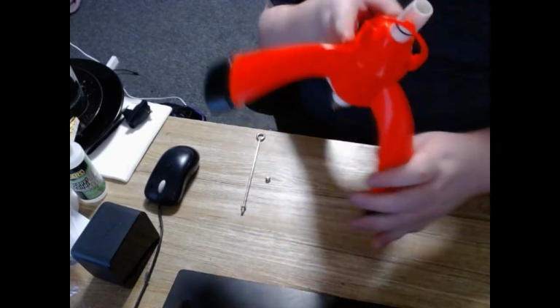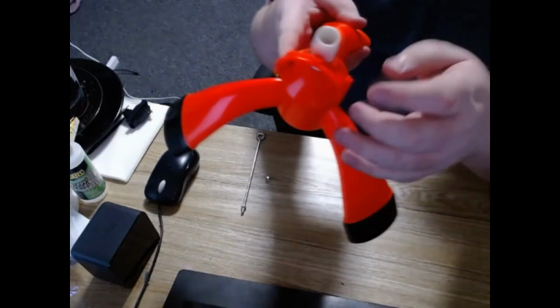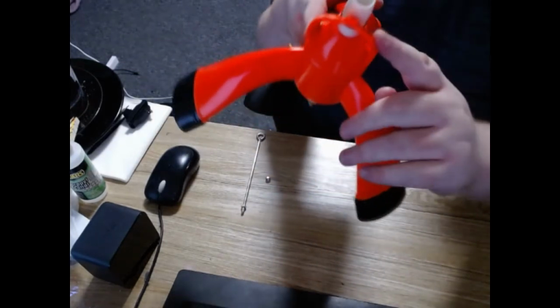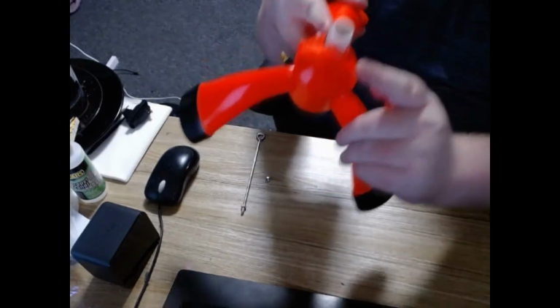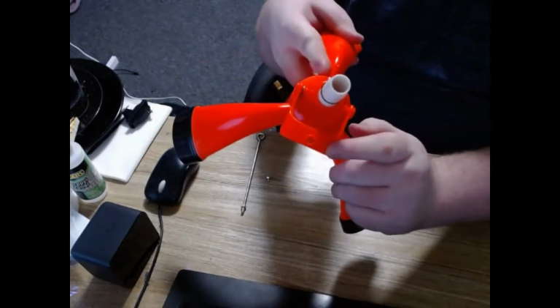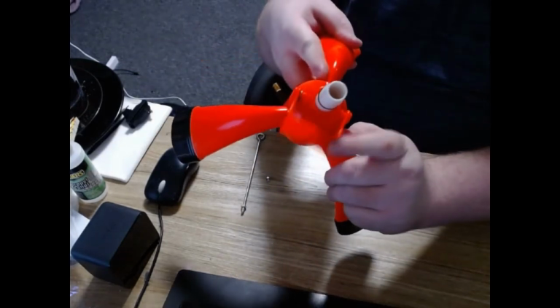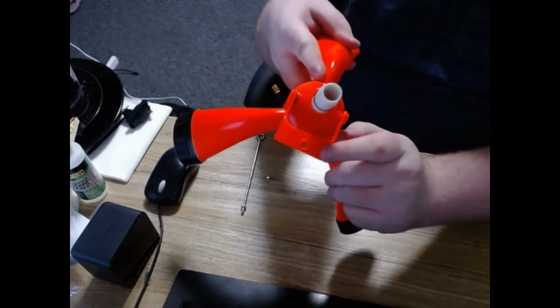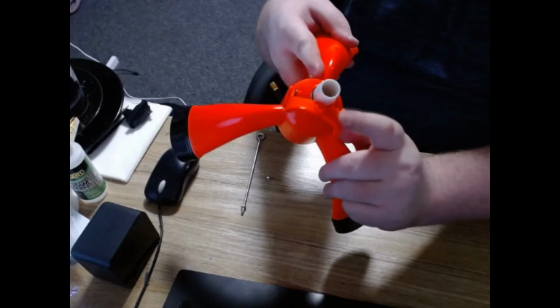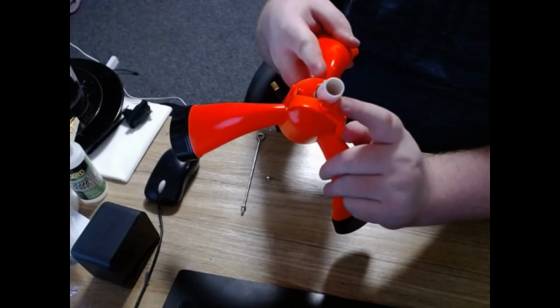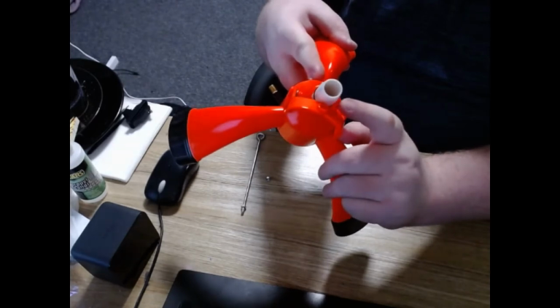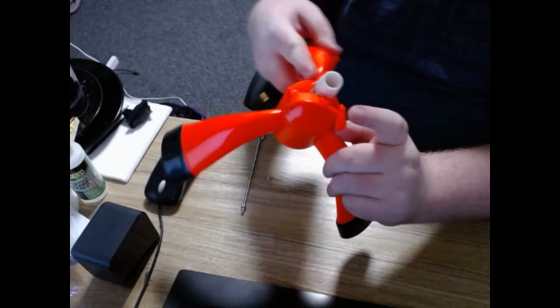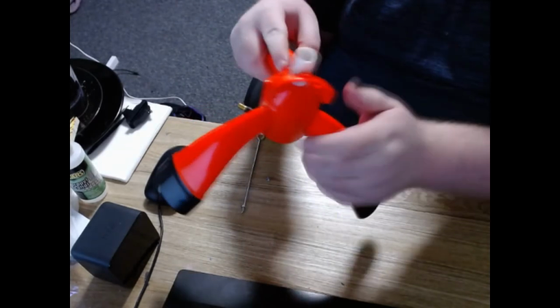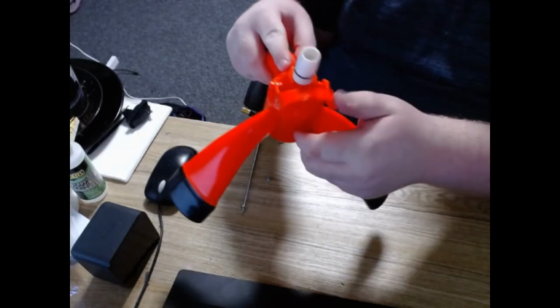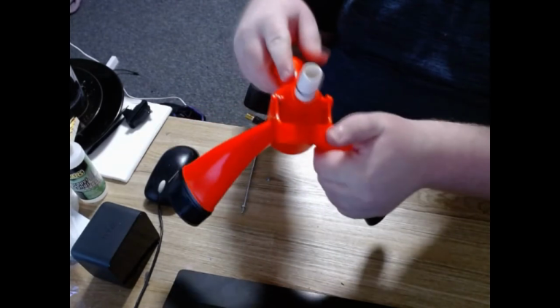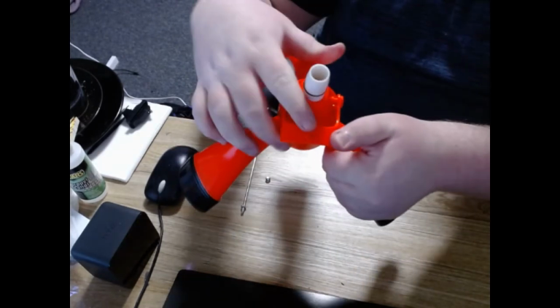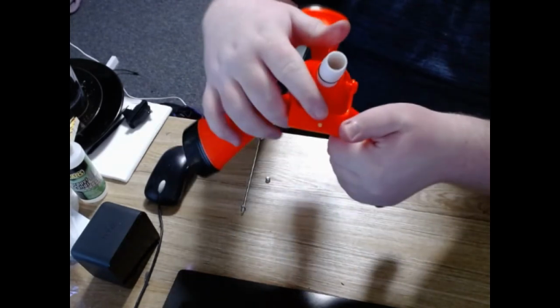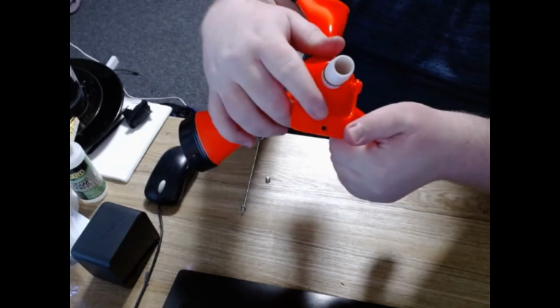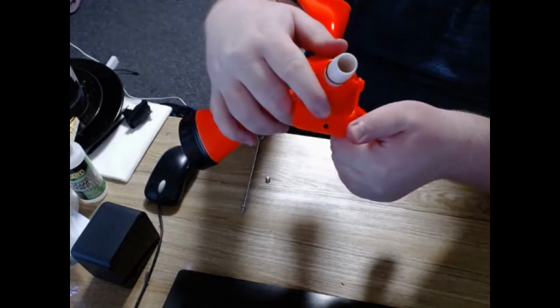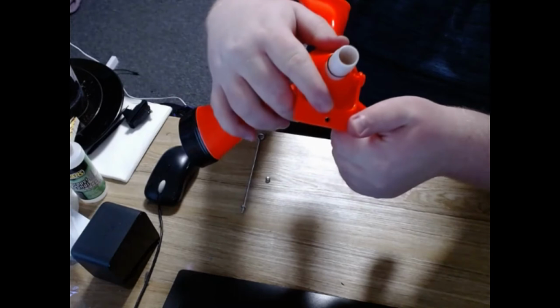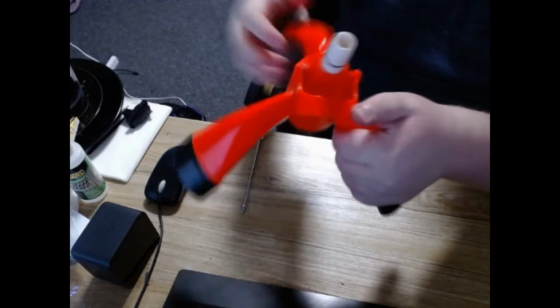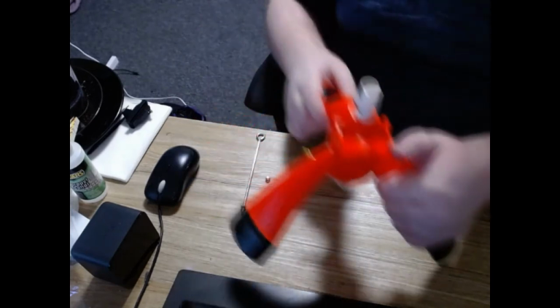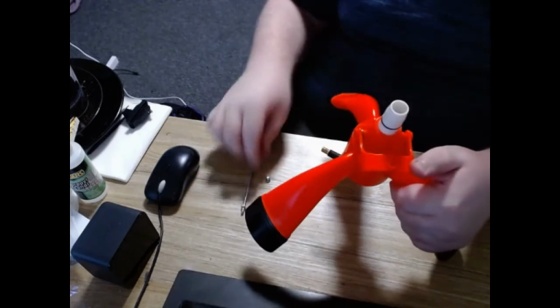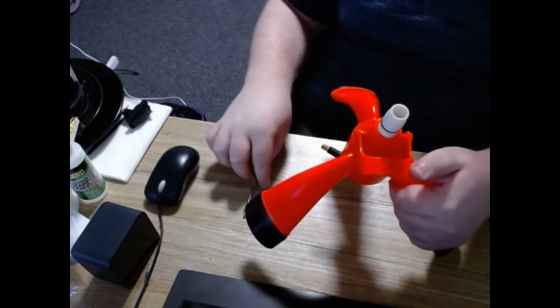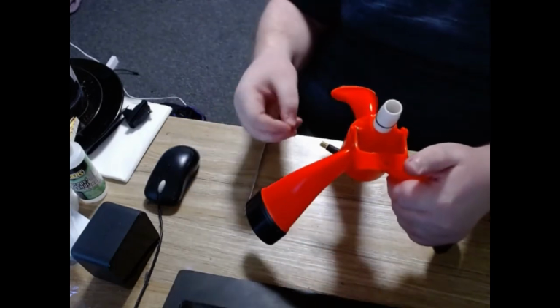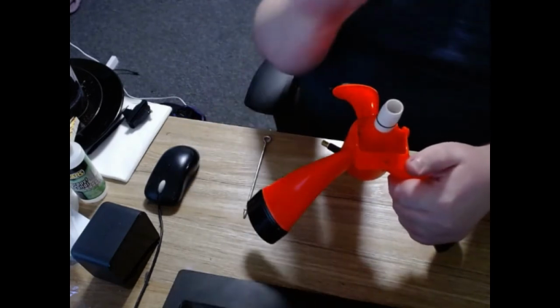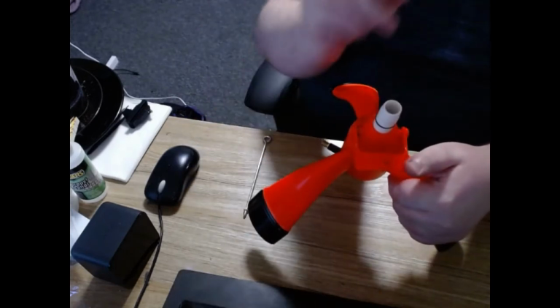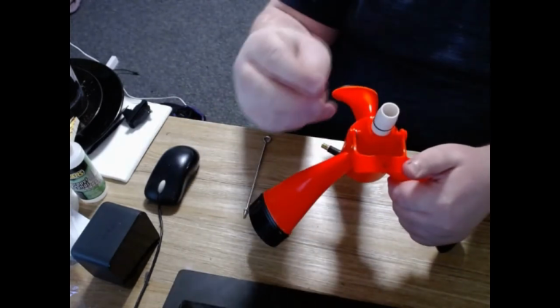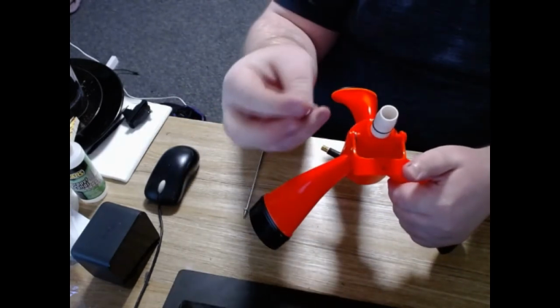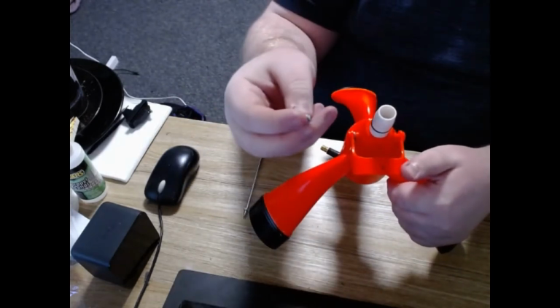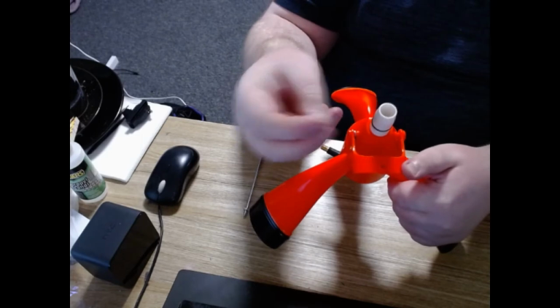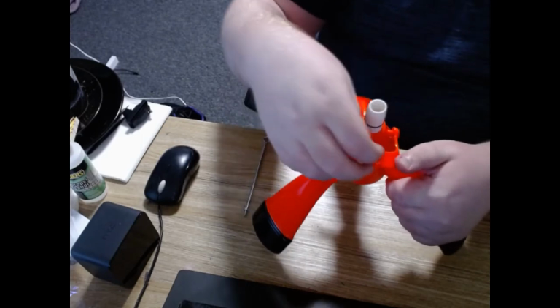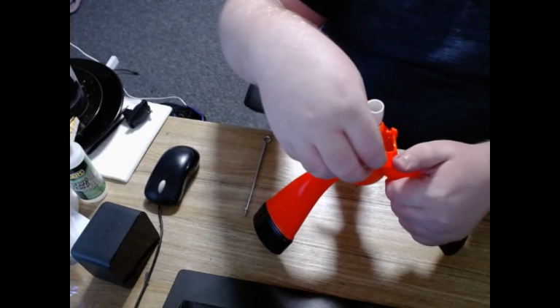Next up, we have the latch, which is what will hold your bottle in place before launch. And you can see that there's a little hexagon shaped area here, and we're going to be putting our little tiny hexagon nut into there.